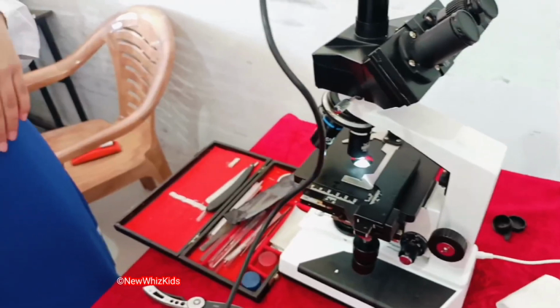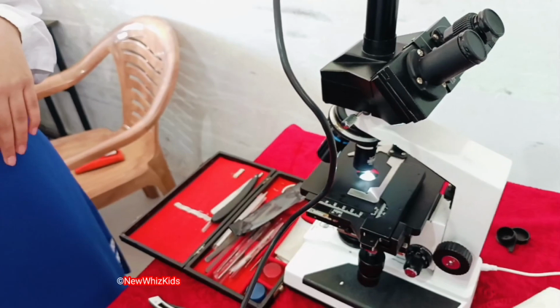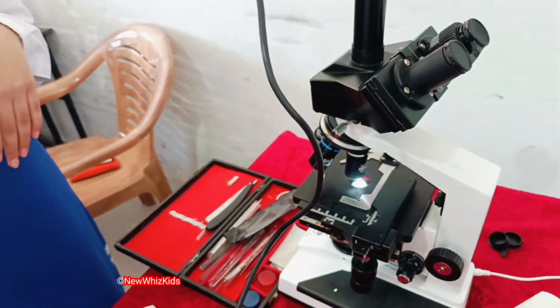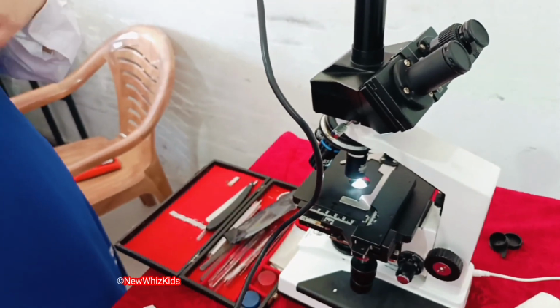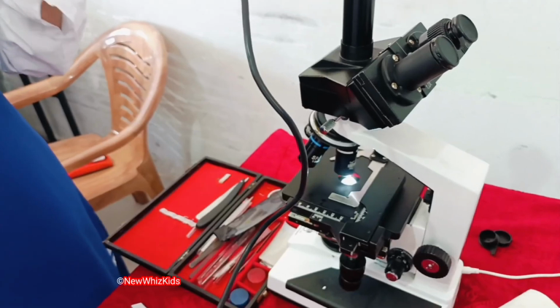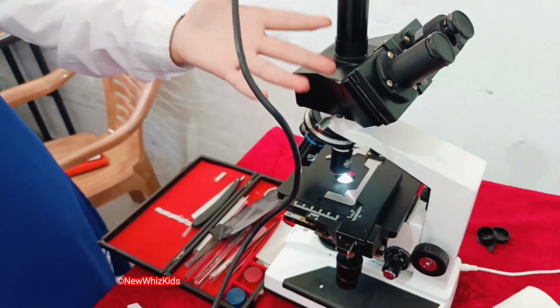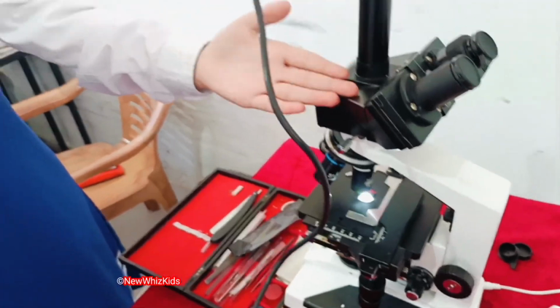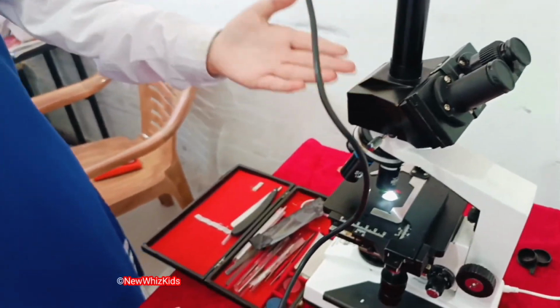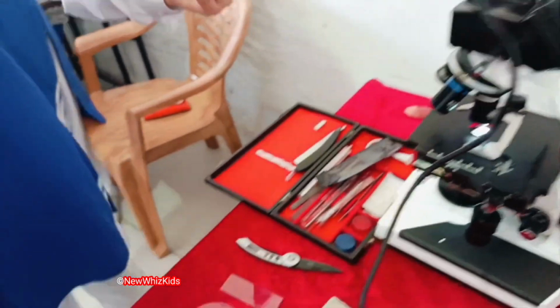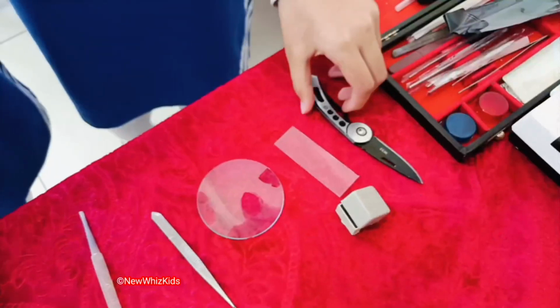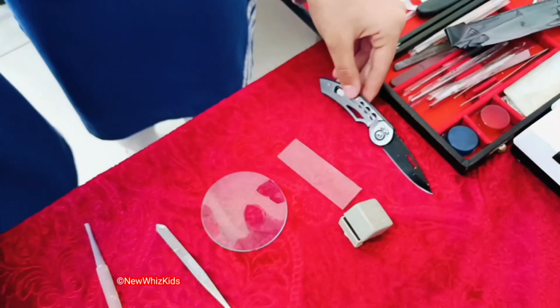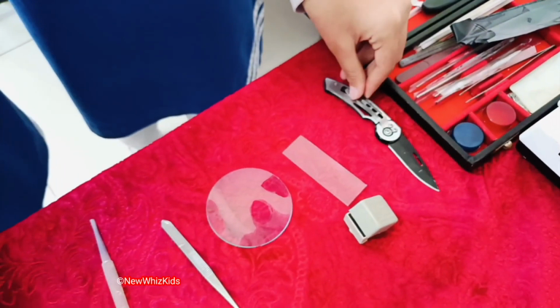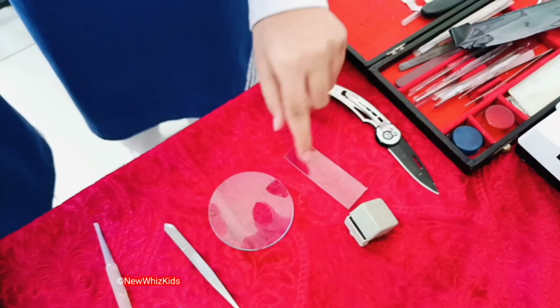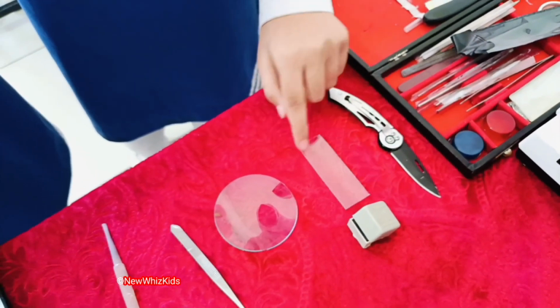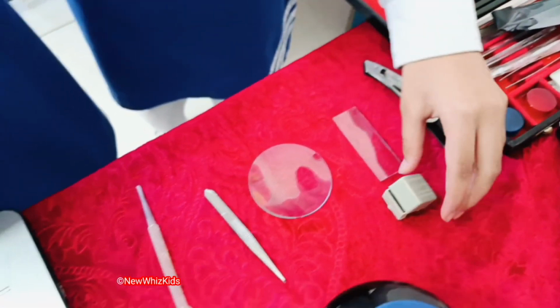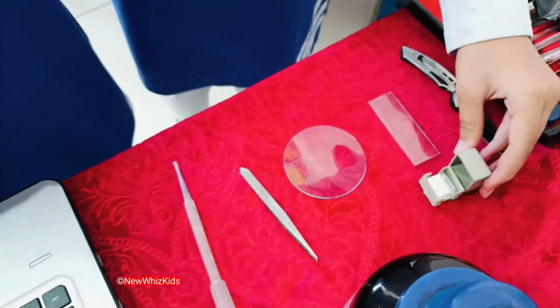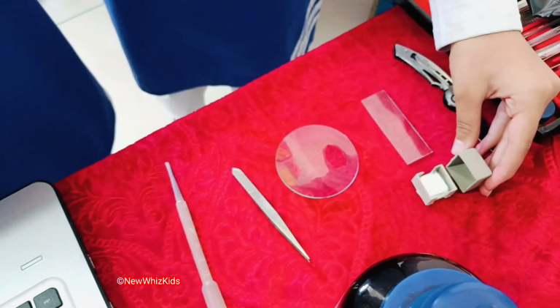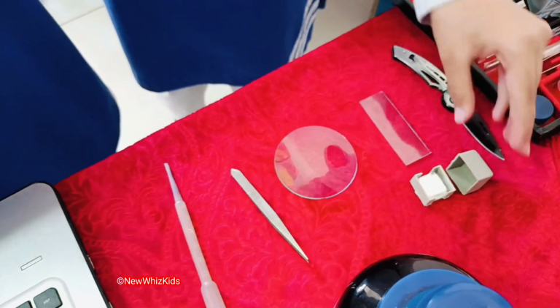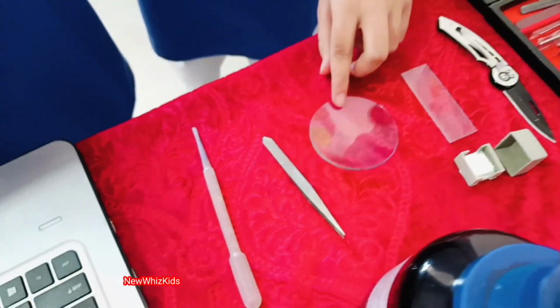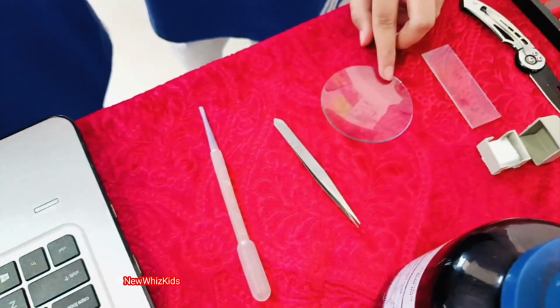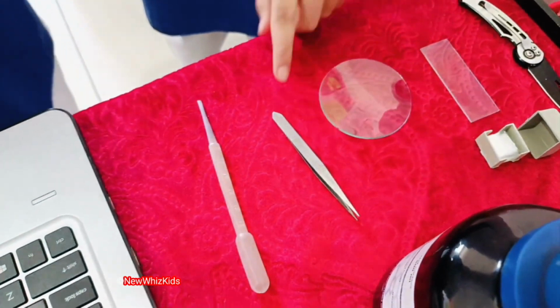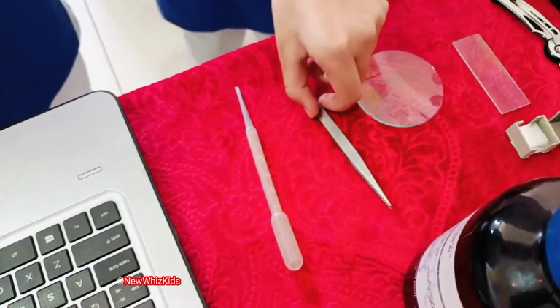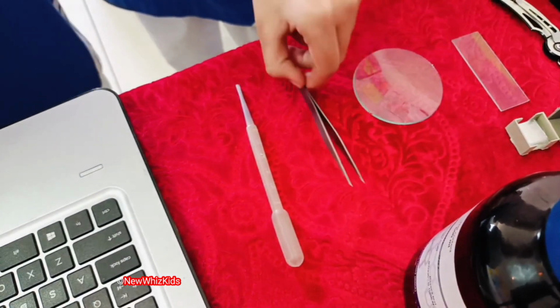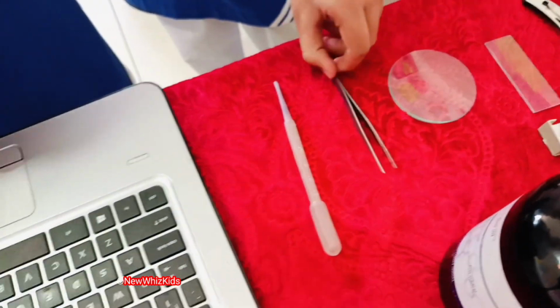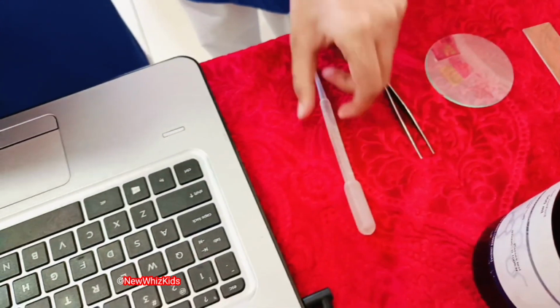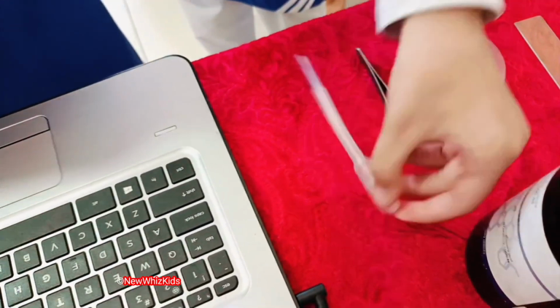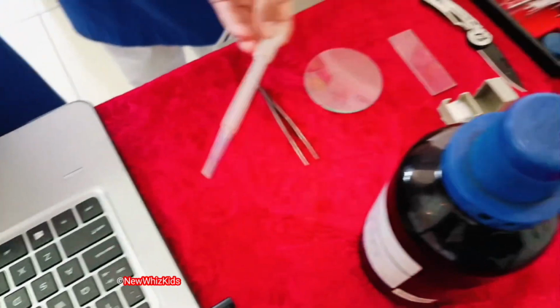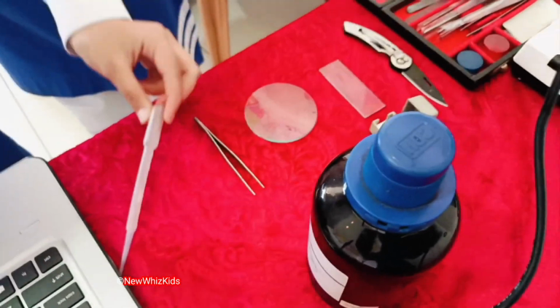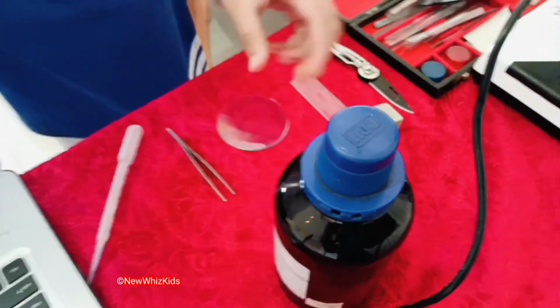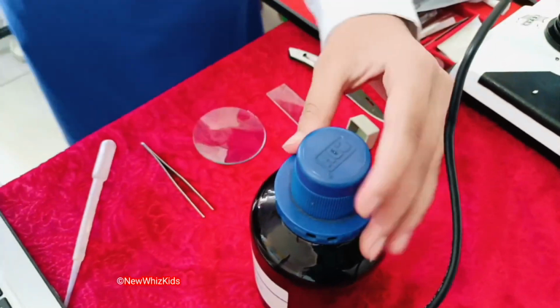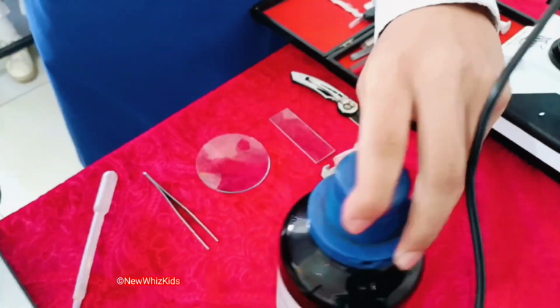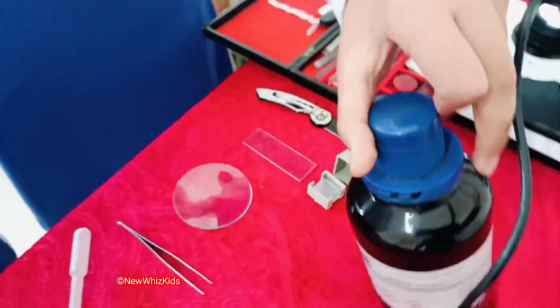The materials we require are: a compound microscope, a knife, a slide, a cover slip, a watch glass, forceps, a dropper, and a solution of iodine.